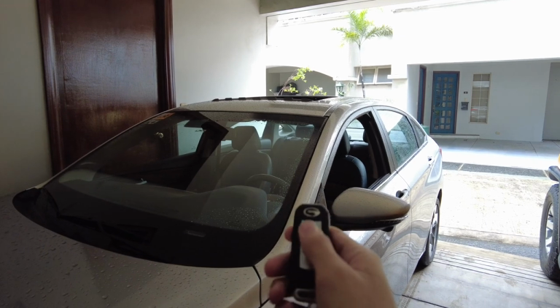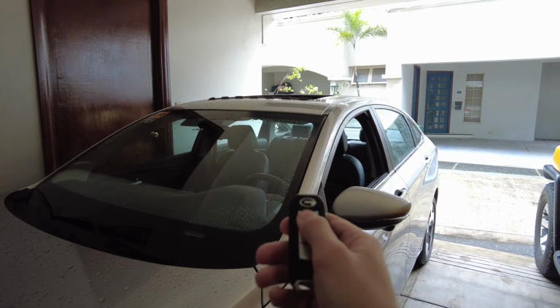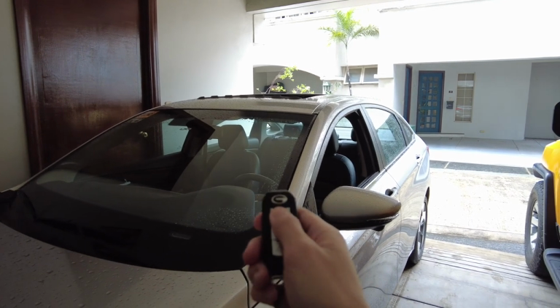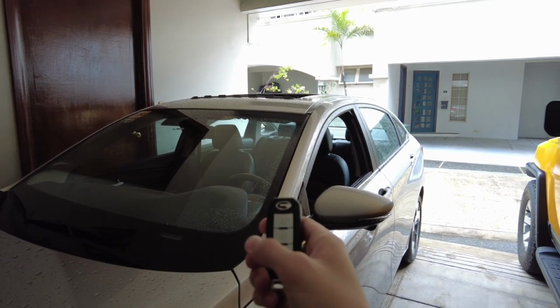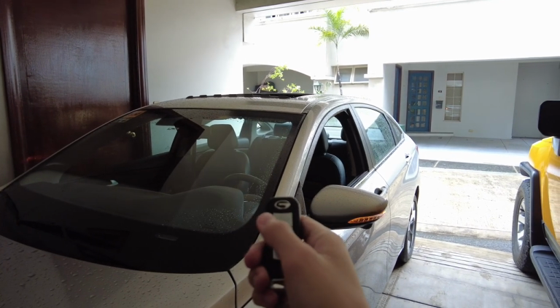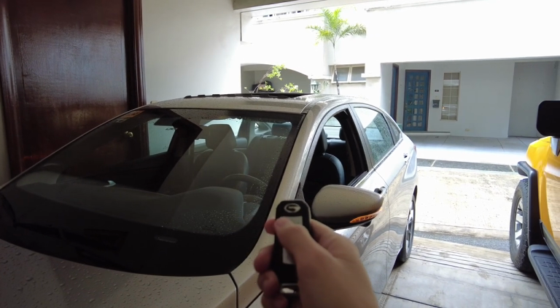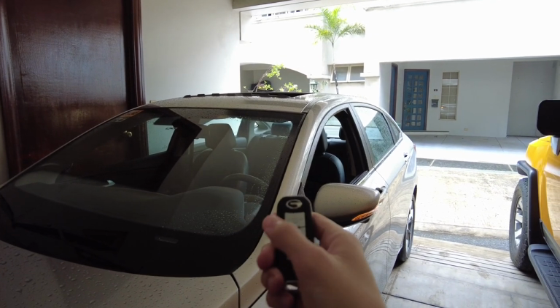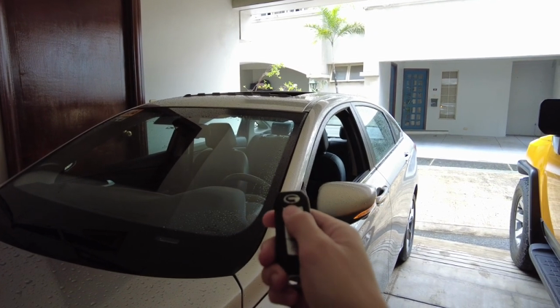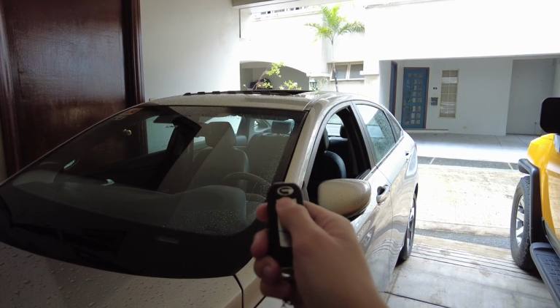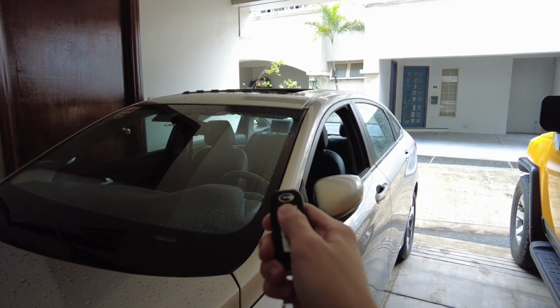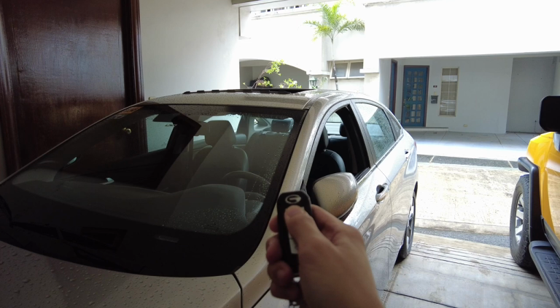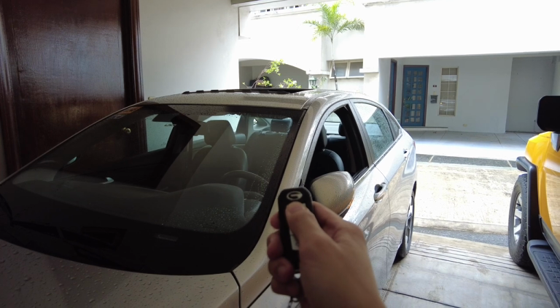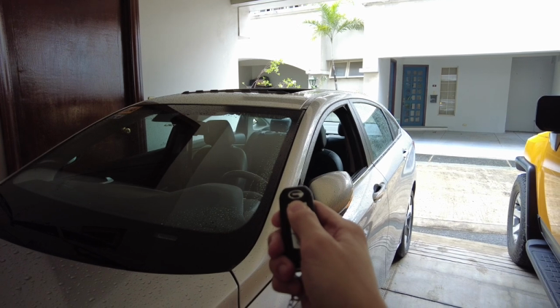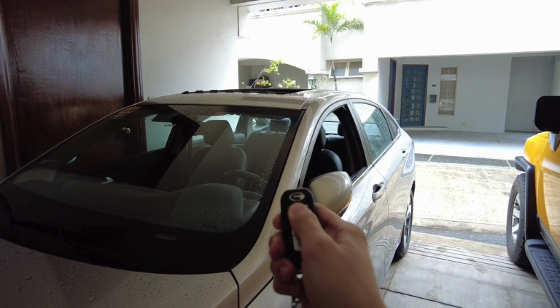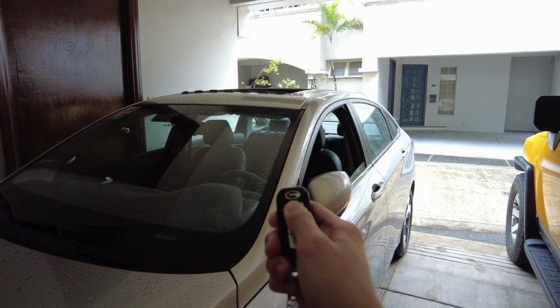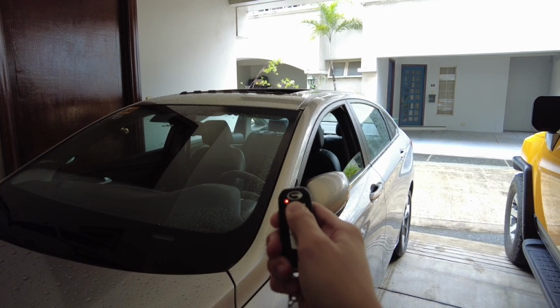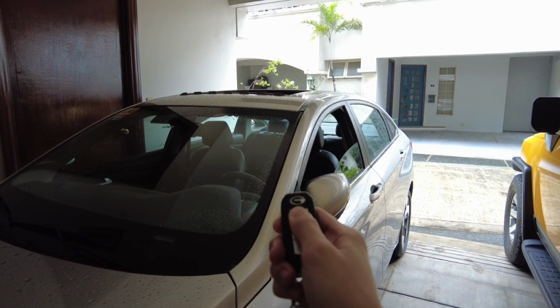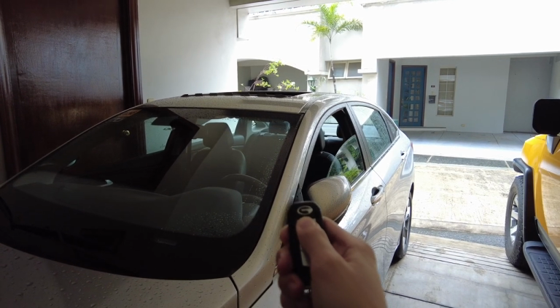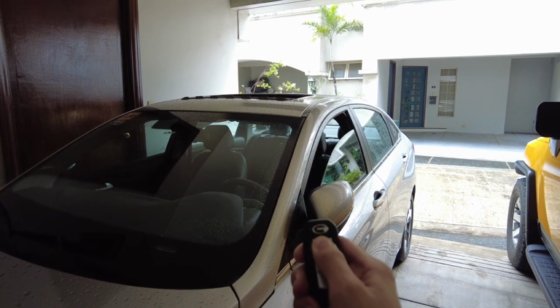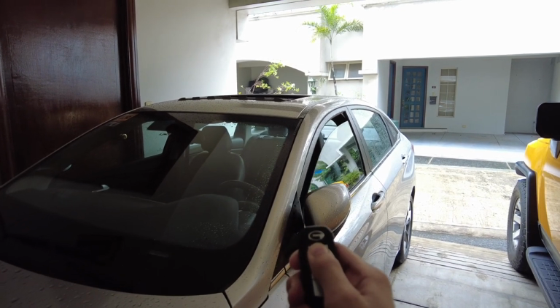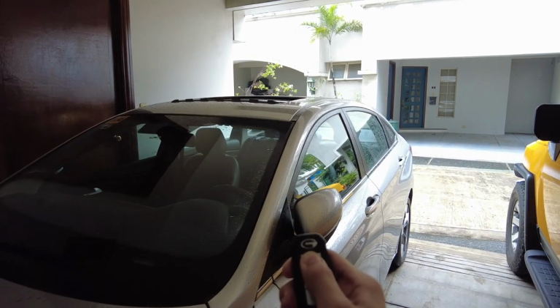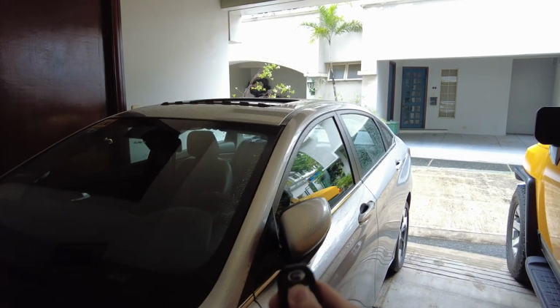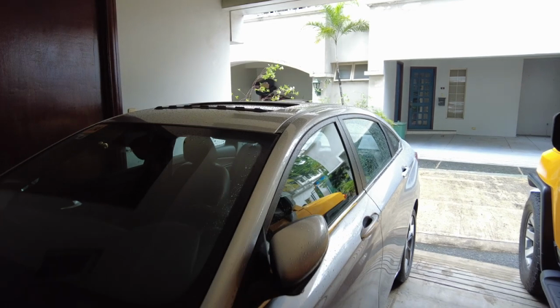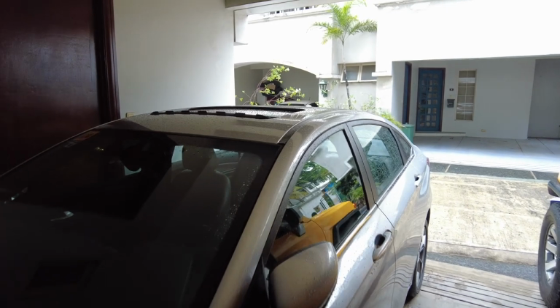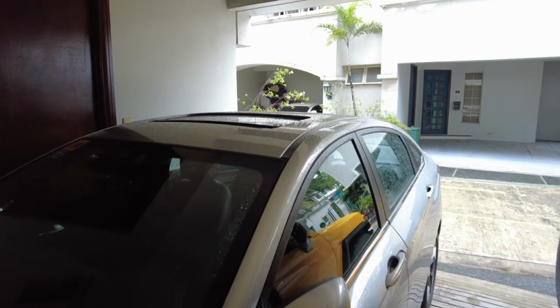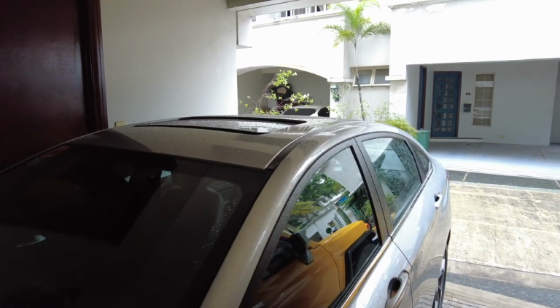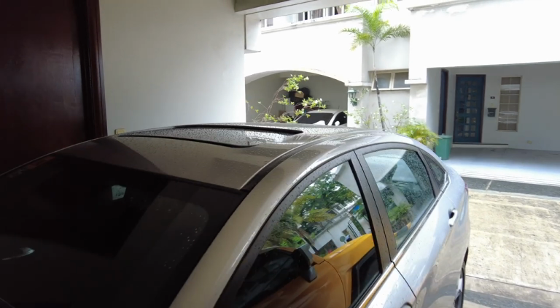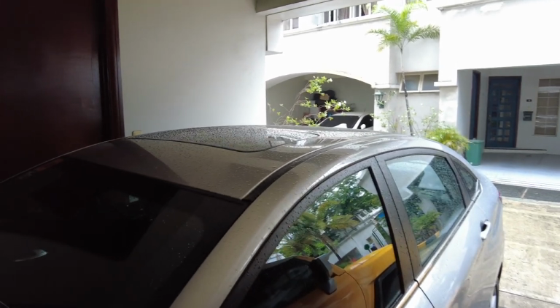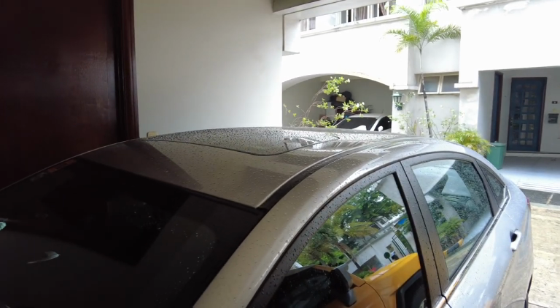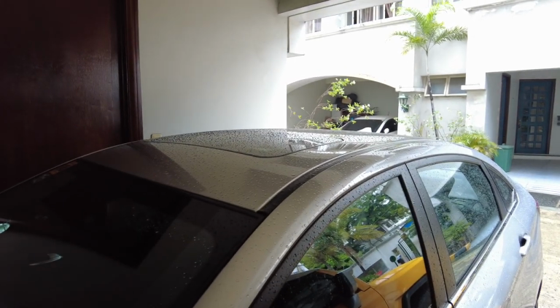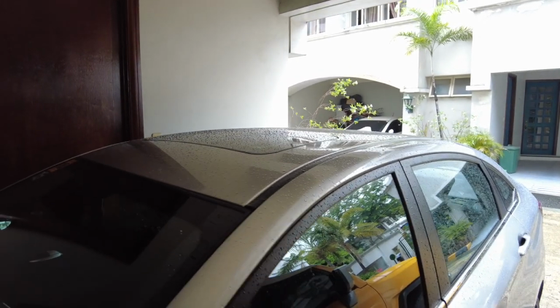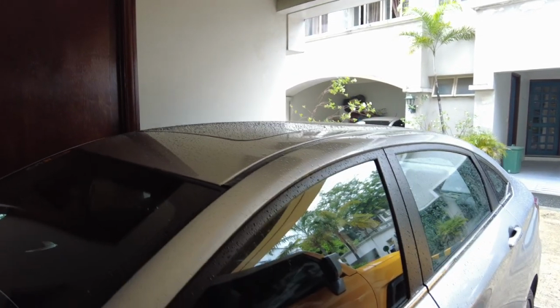To close it, you just do the reverse — lock the car first, then hold the lock button and everything just closes back up. This is perfect for hot summer days when you just want to cool your car before entering.